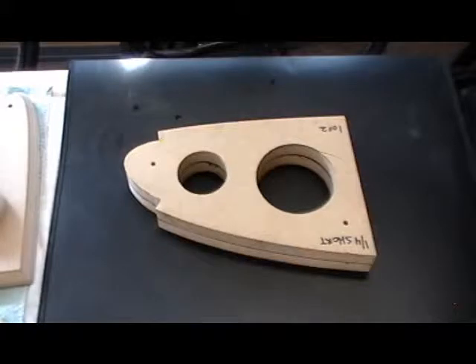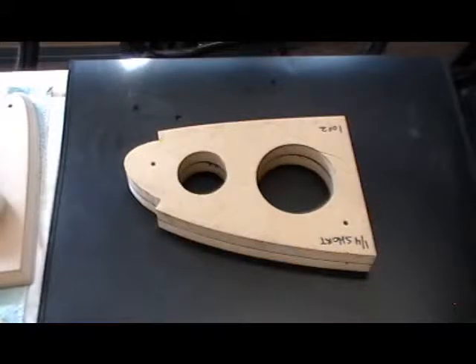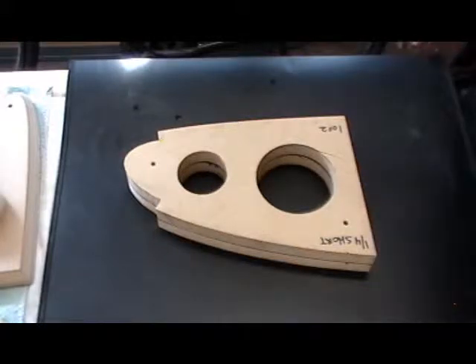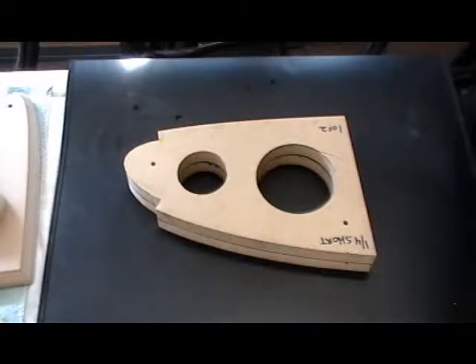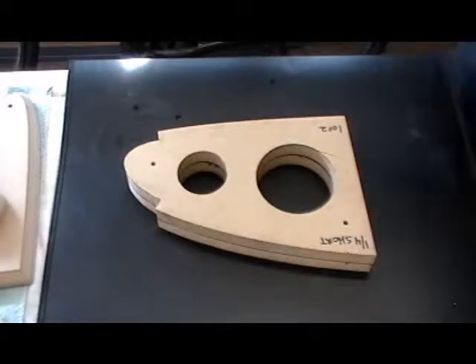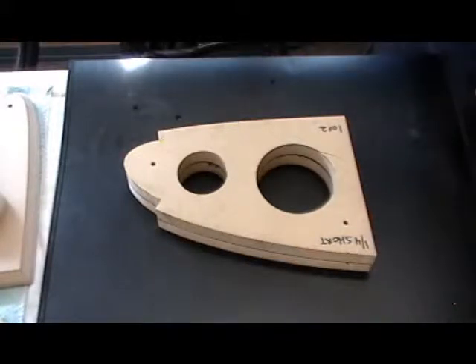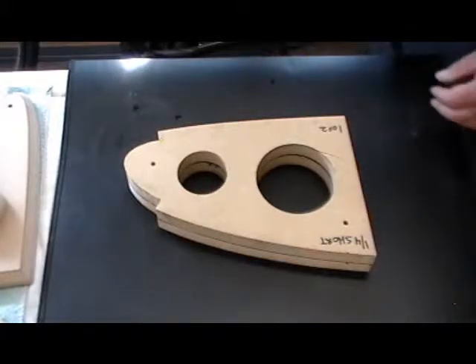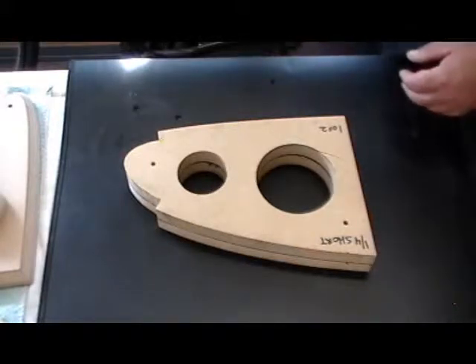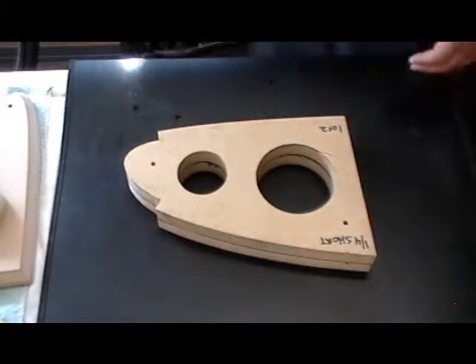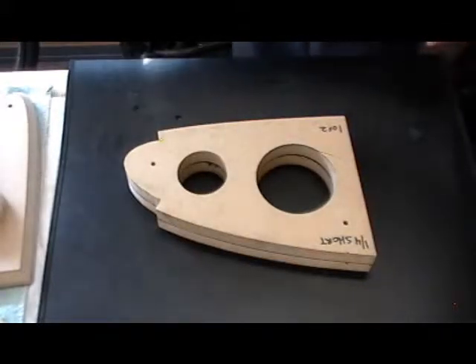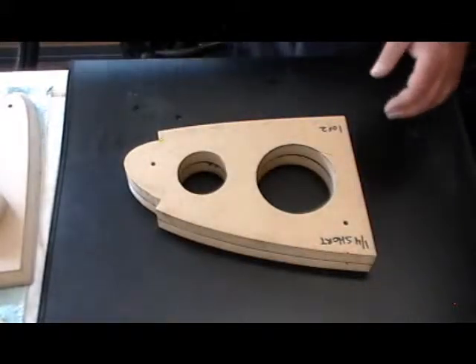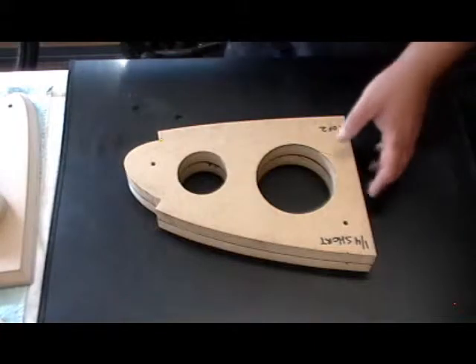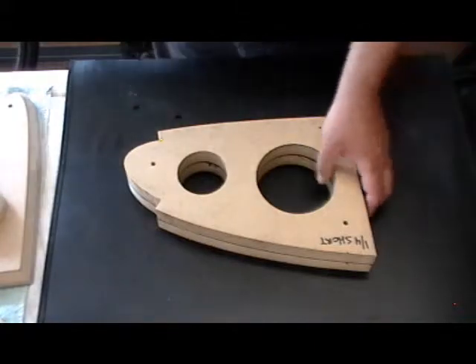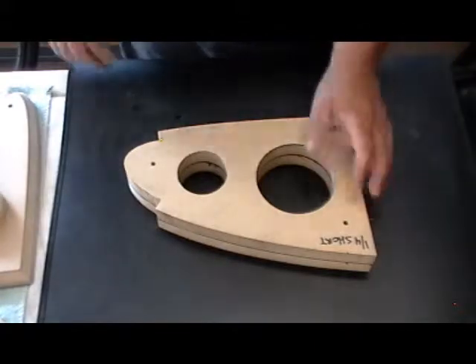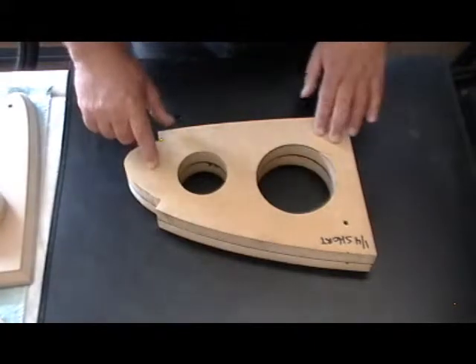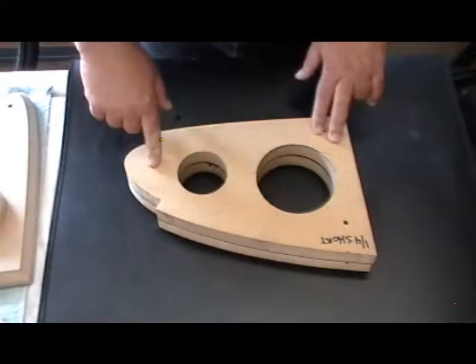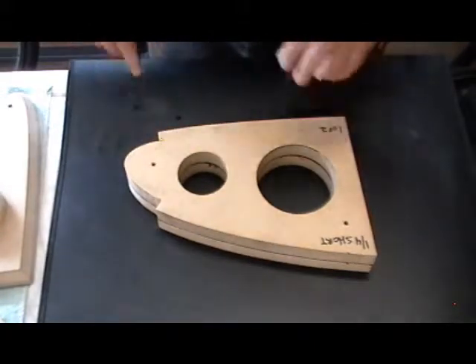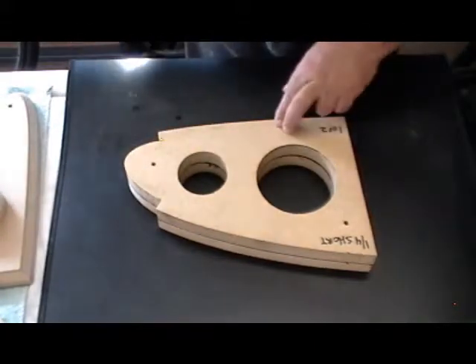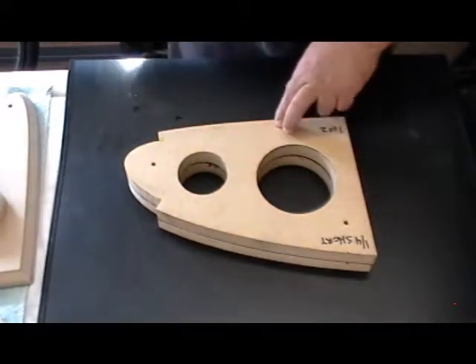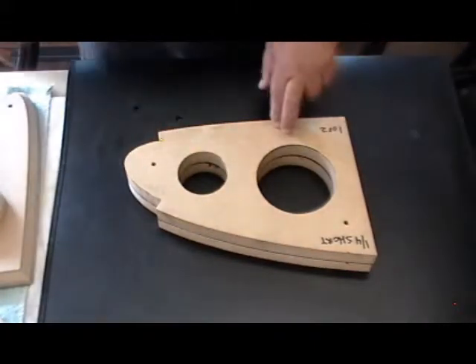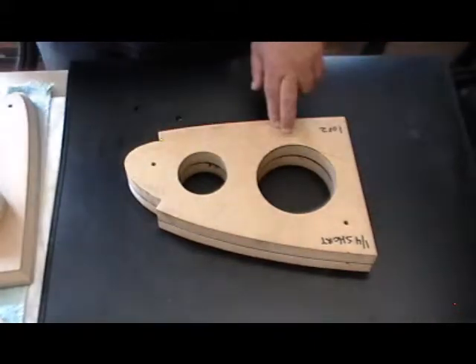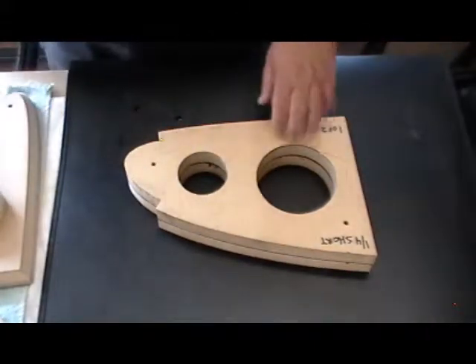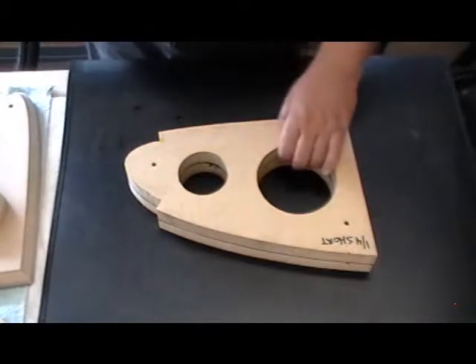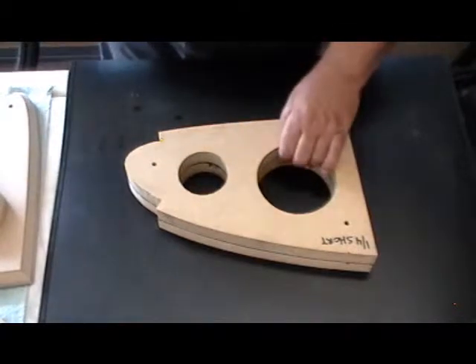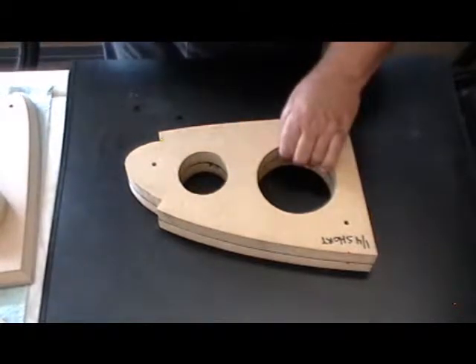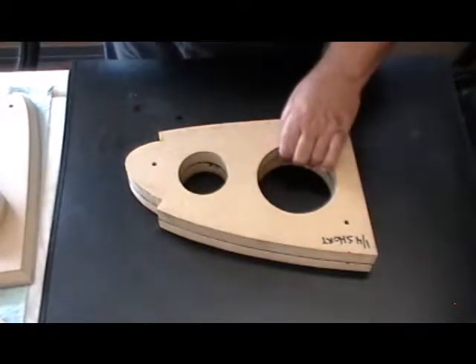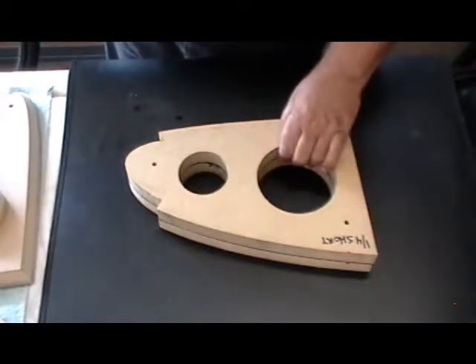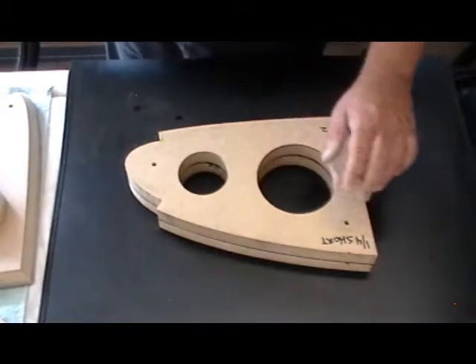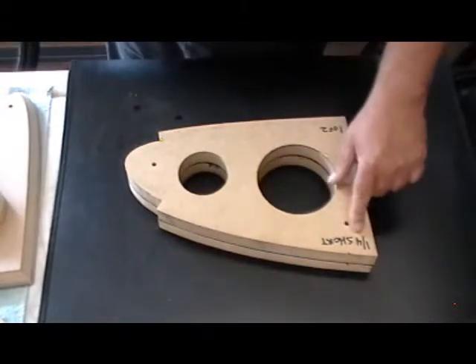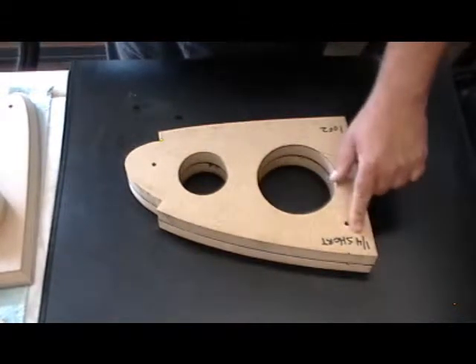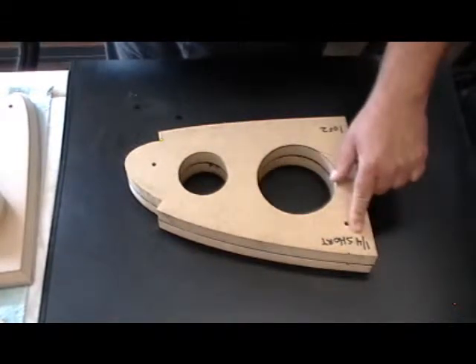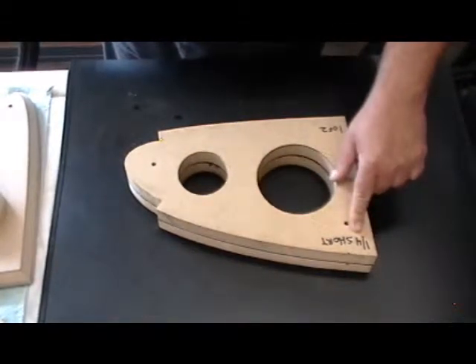Desert Bearhawk fans, we're back for the third installment out here in the sweatshop. We talked about how we got to this point, which is basically the cutting pattern for the one-quarter short ribs.